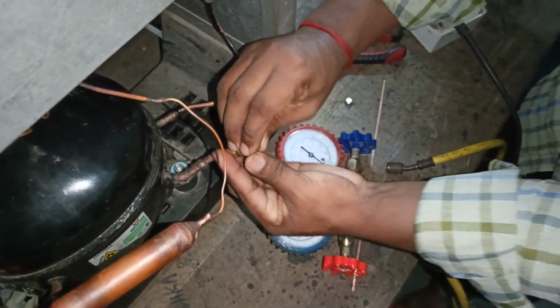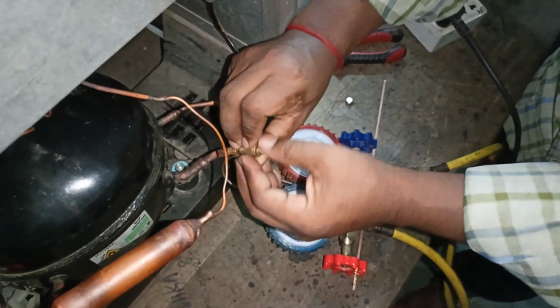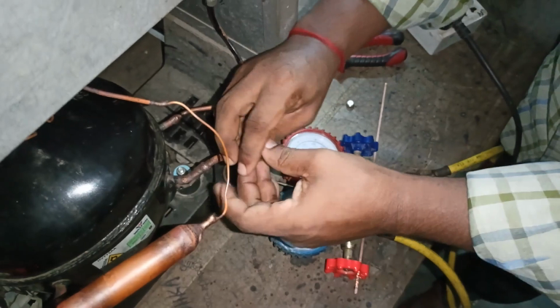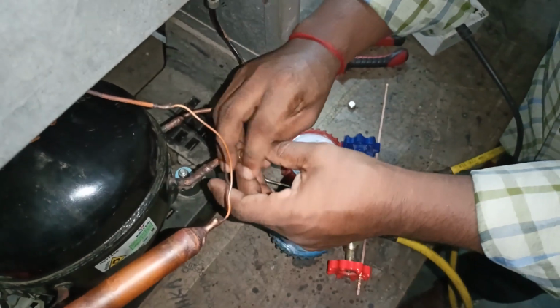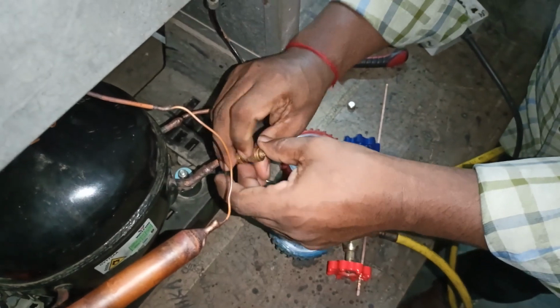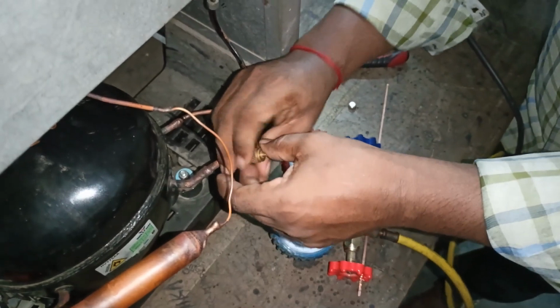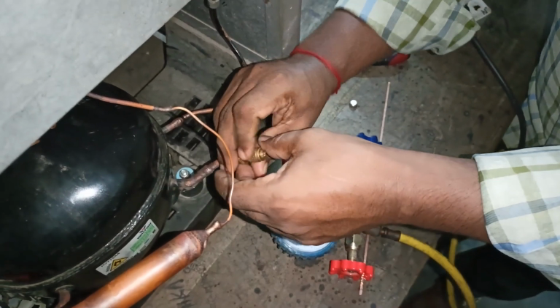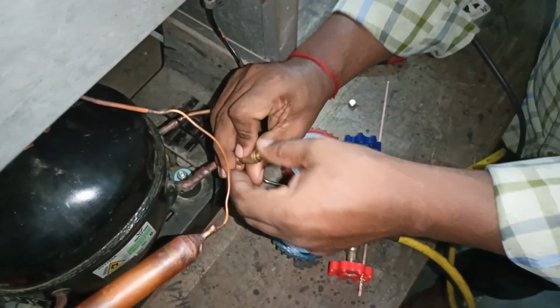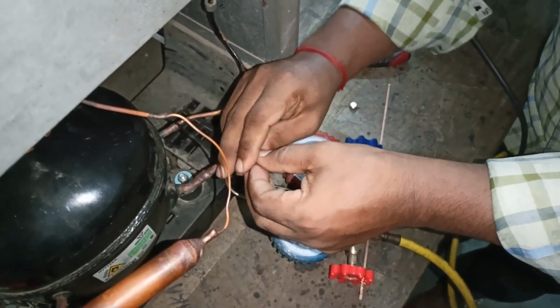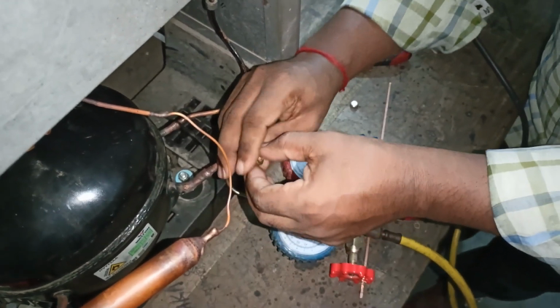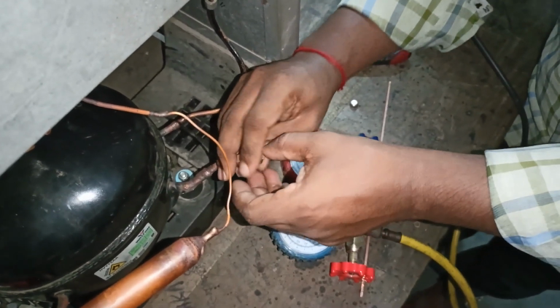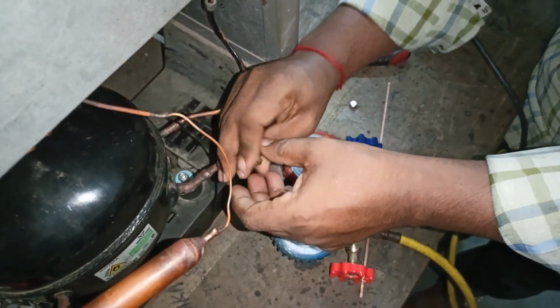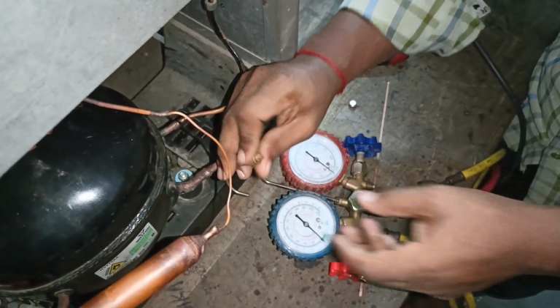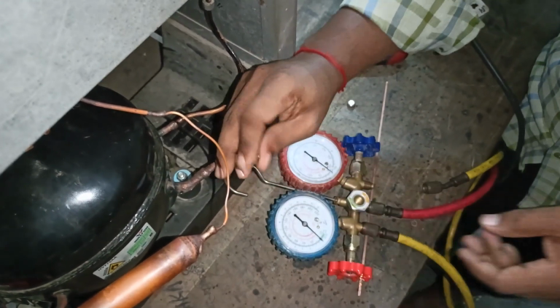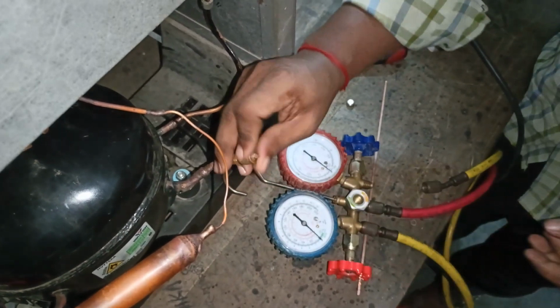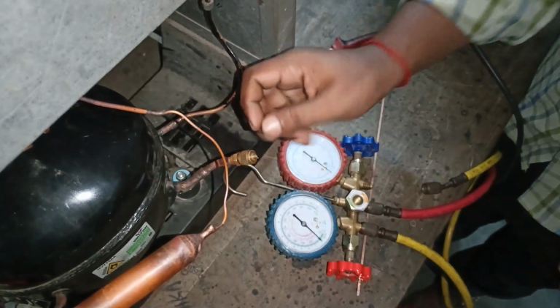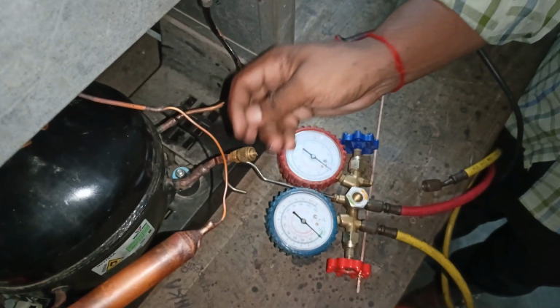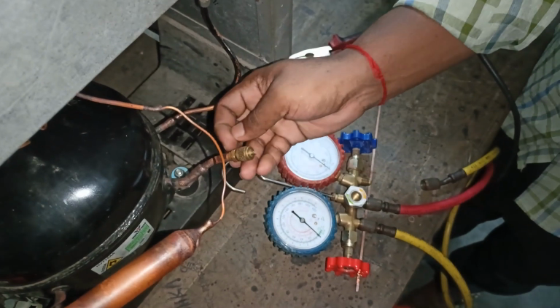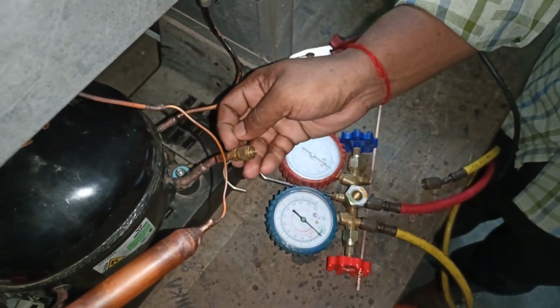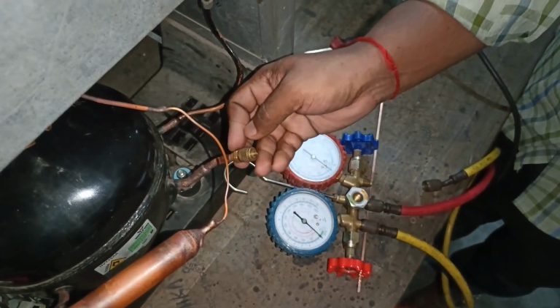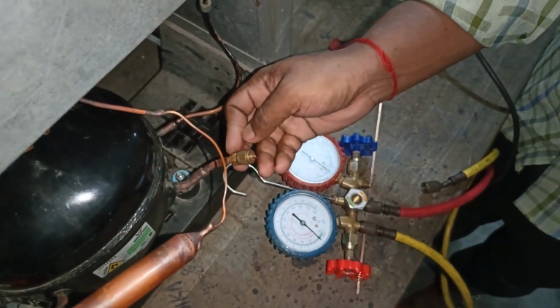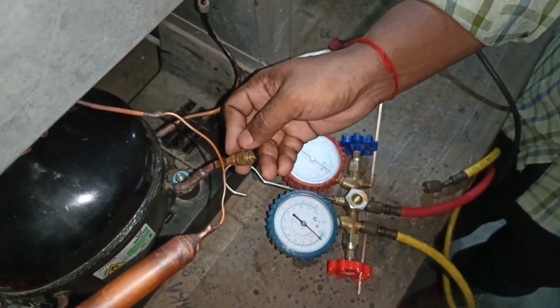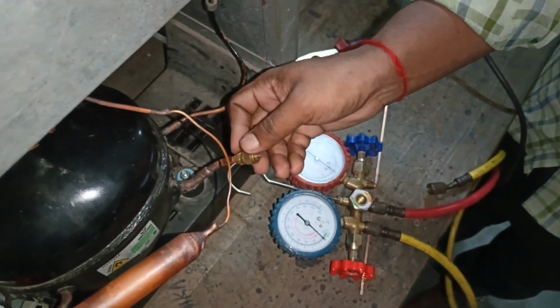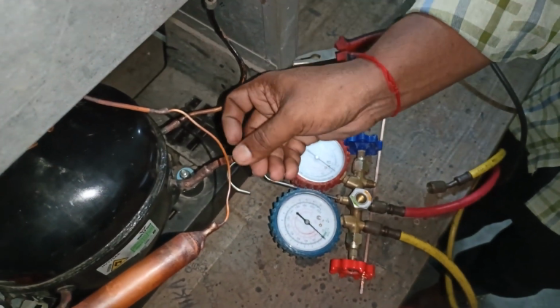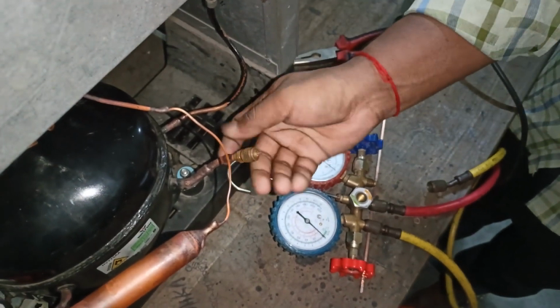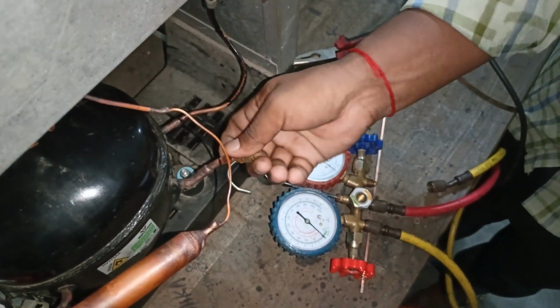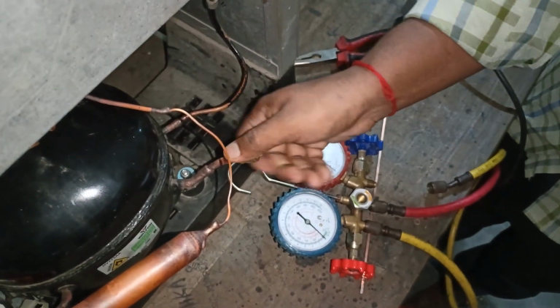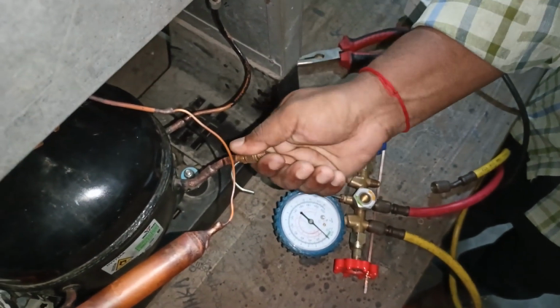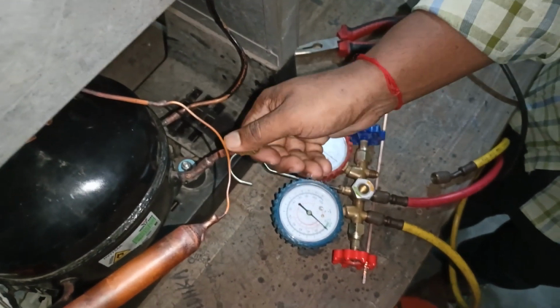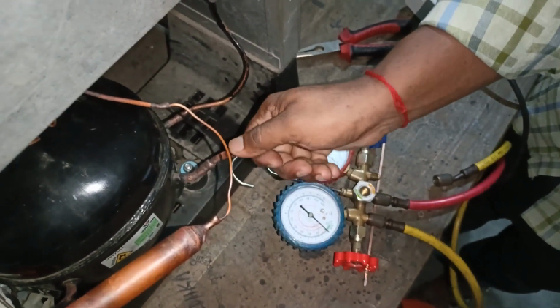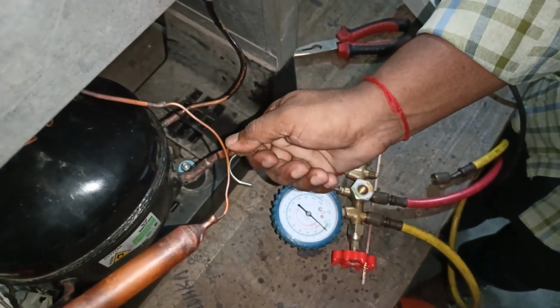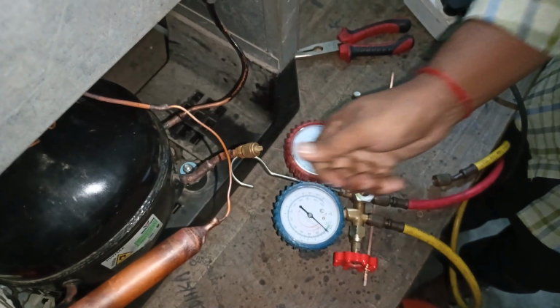We will start the pot. Do you know what the pot is? Yes sir. We will start the pot and not start the pot. If we start the pot, we will start the pot.